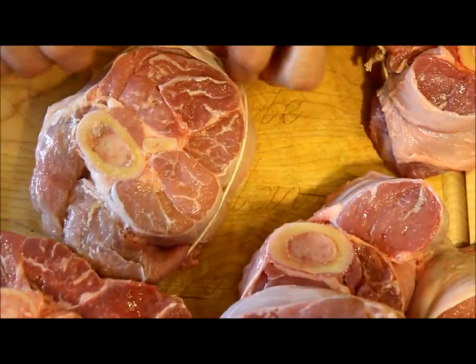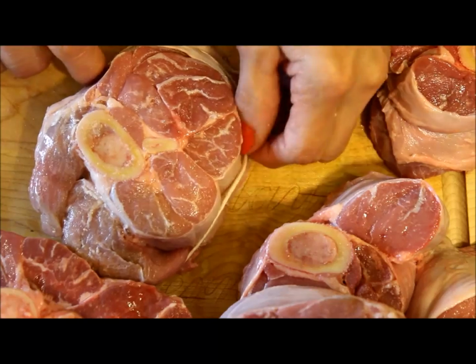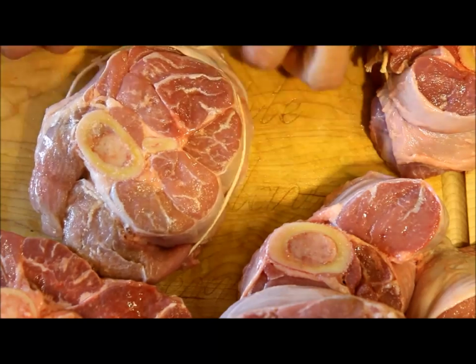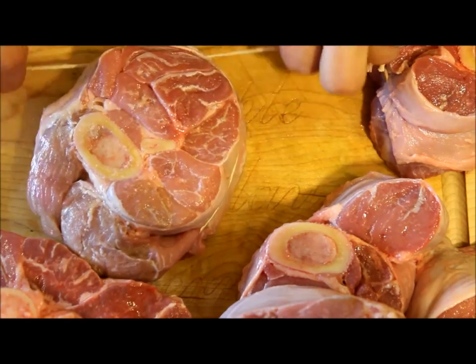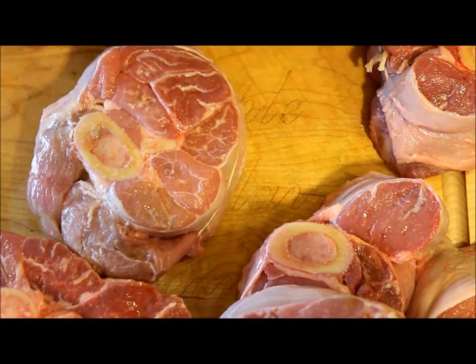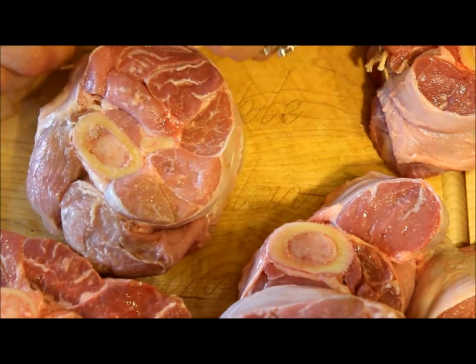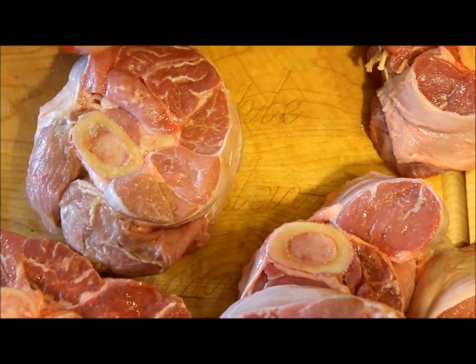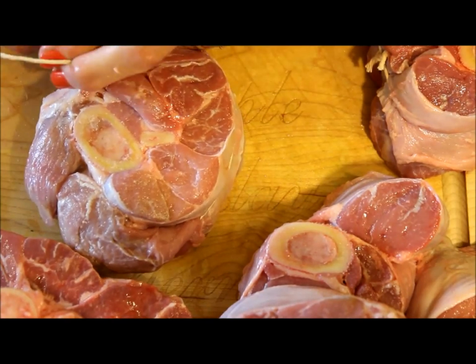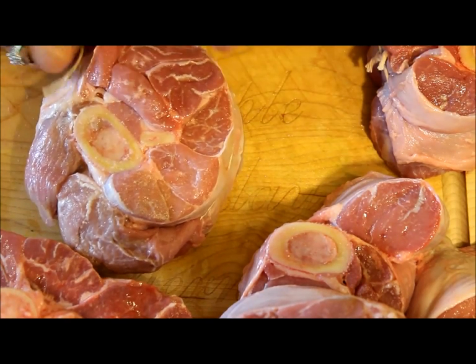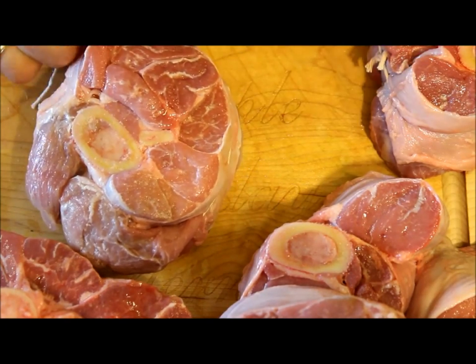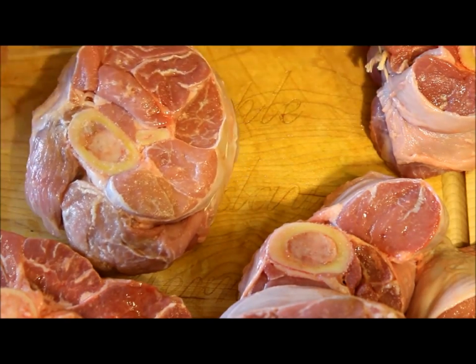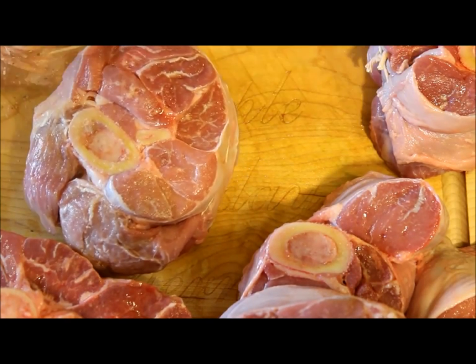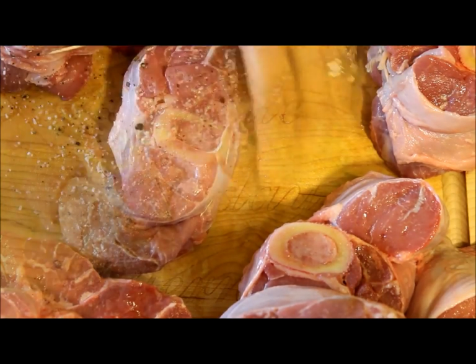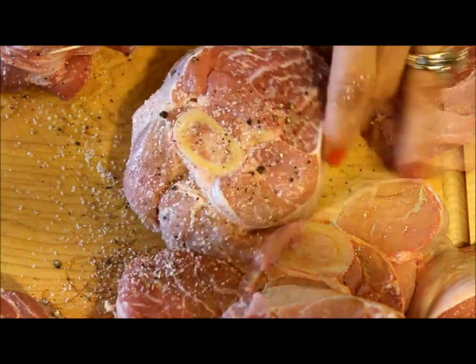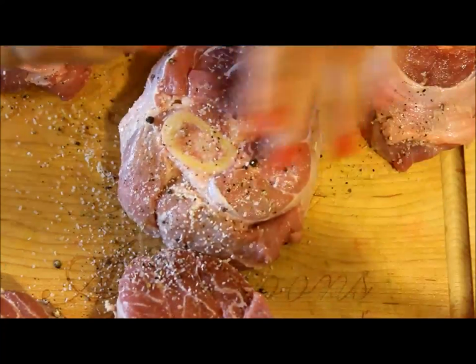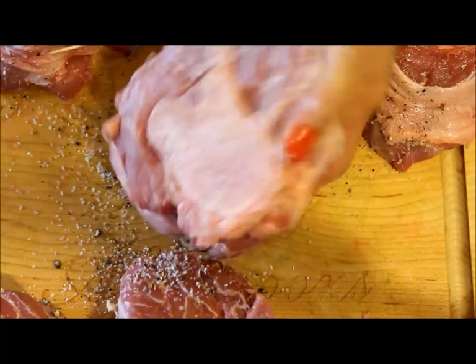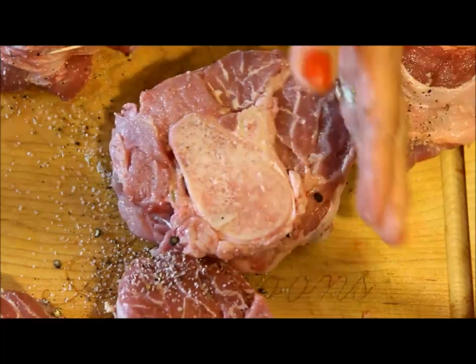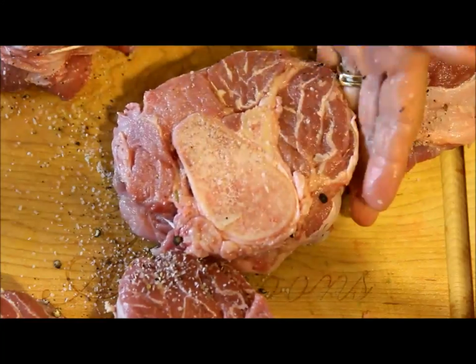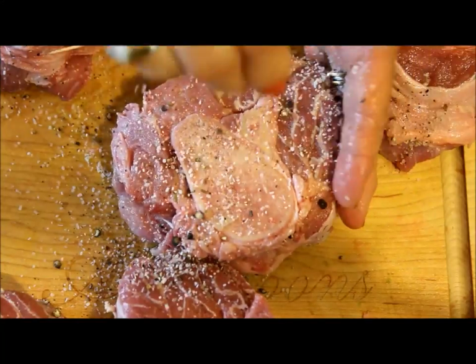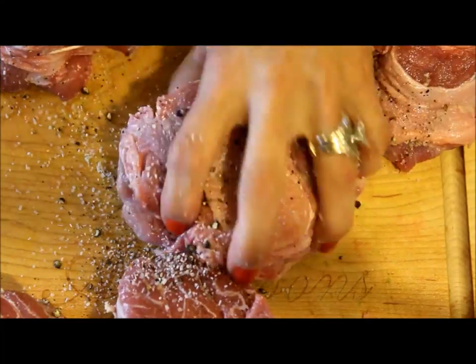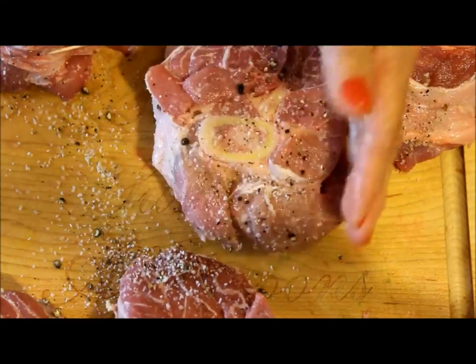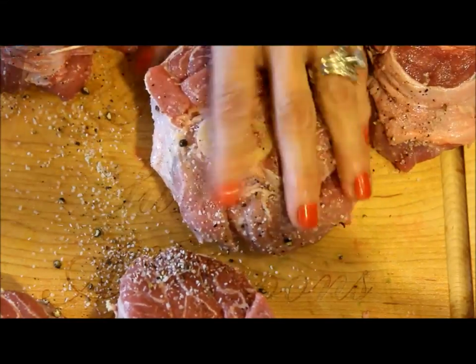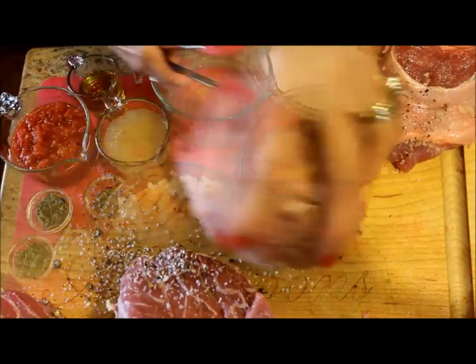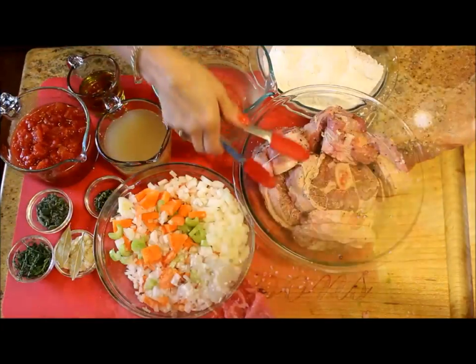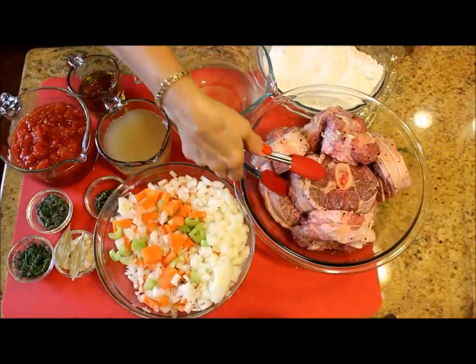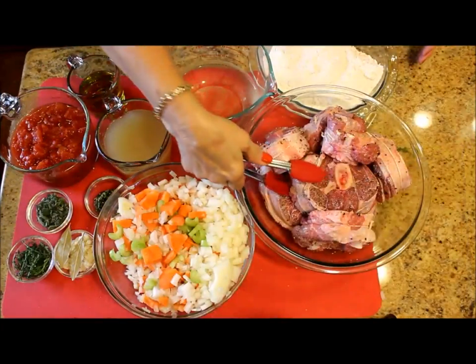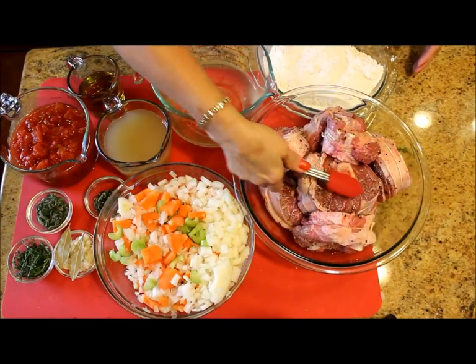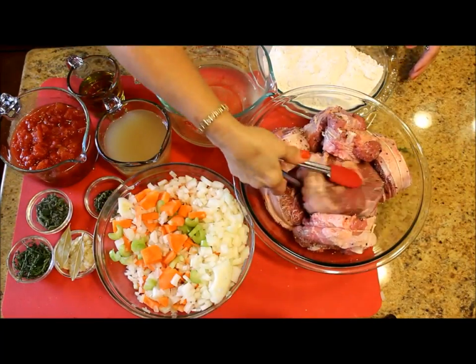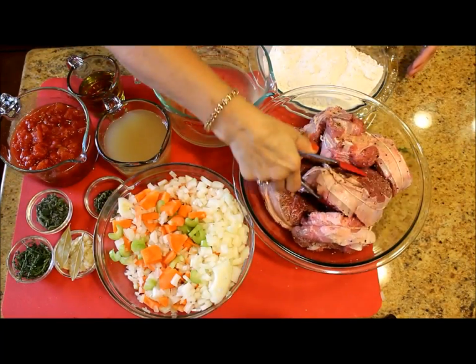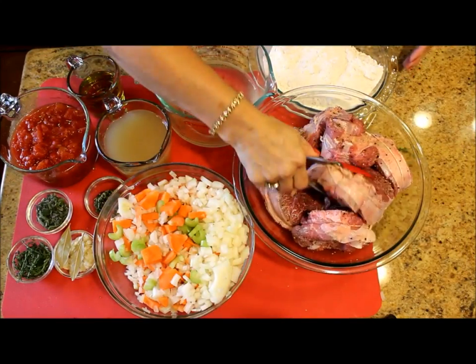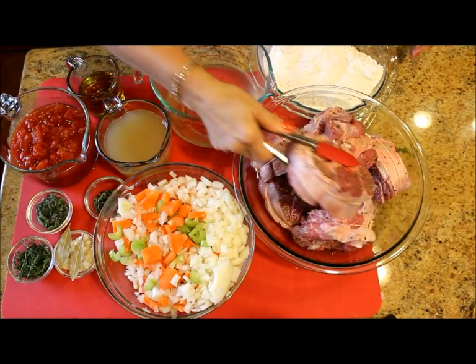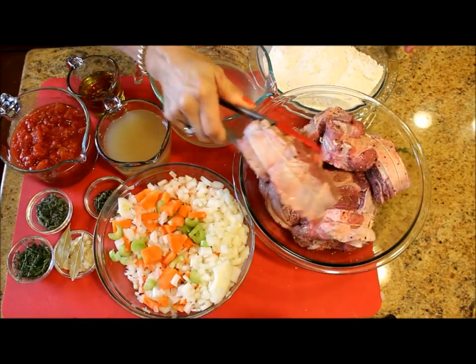And because this dish usually falls apart when you finish cooking, I tie a kitchen twine around the meat, and I sprinkle salt and pepper.